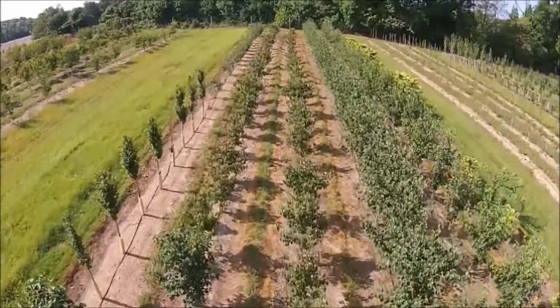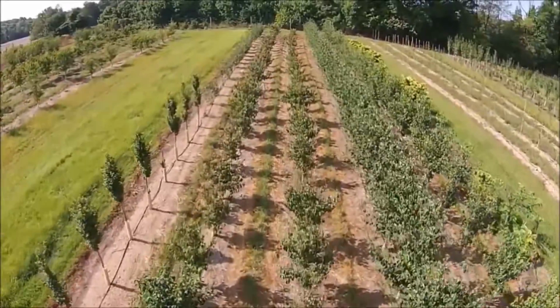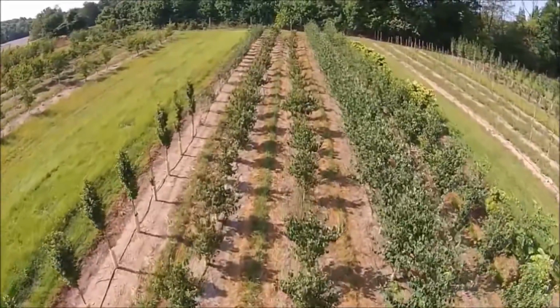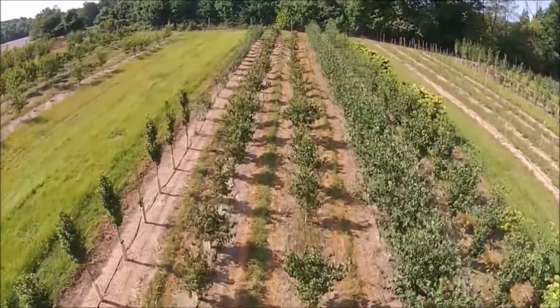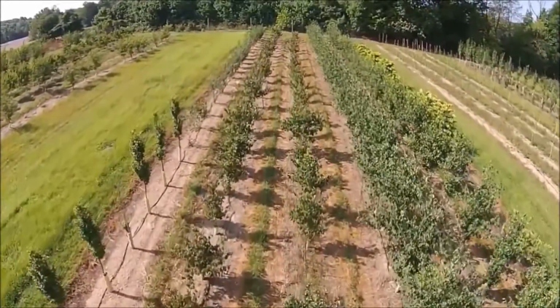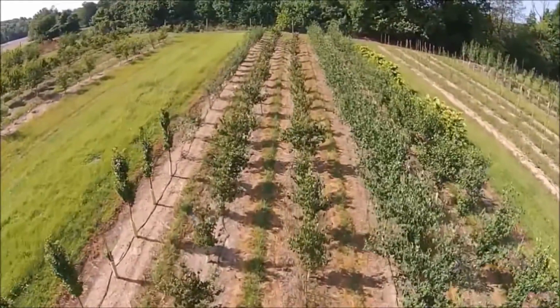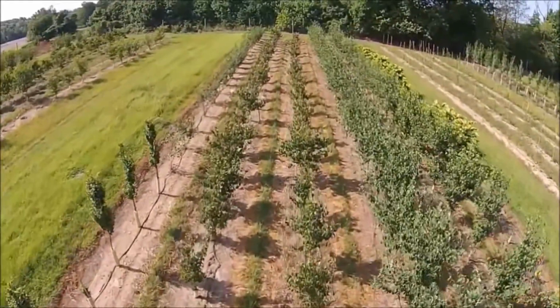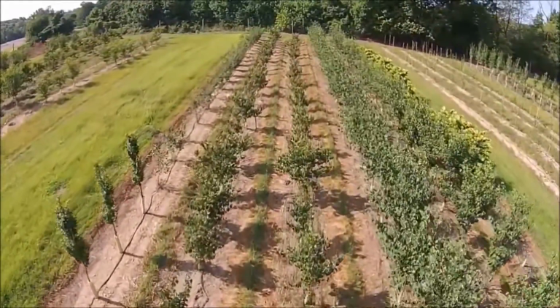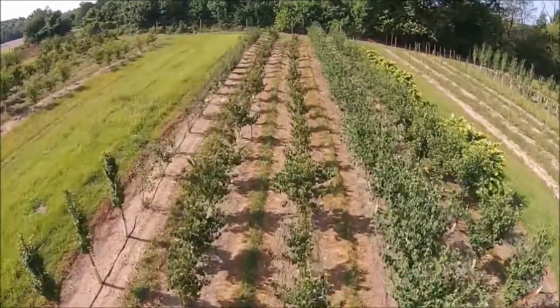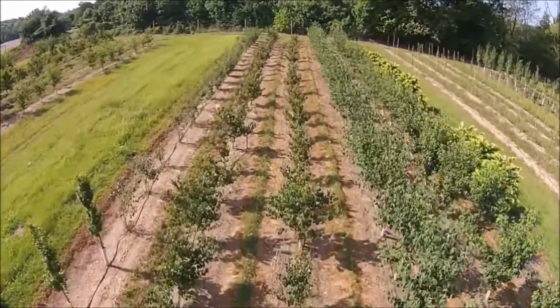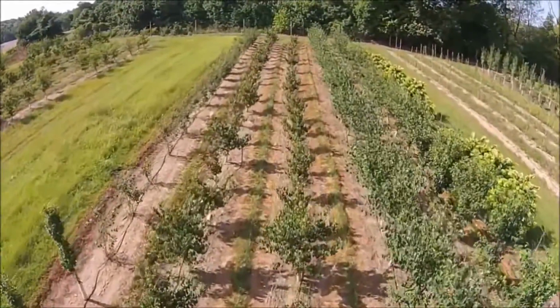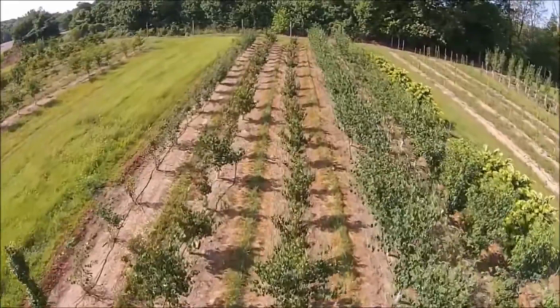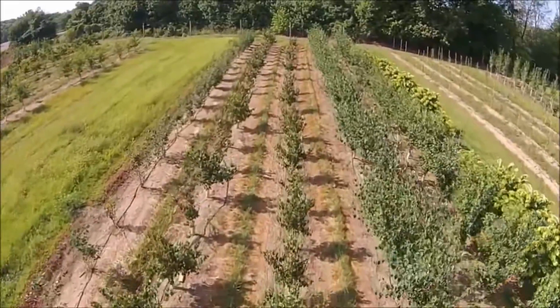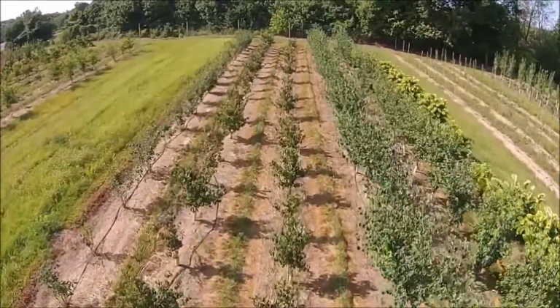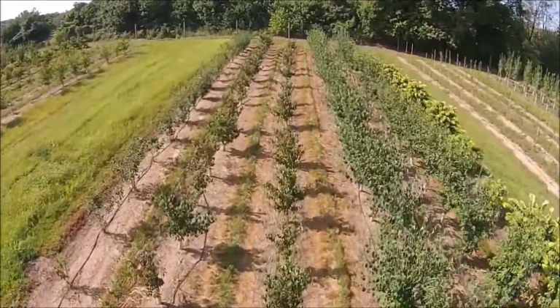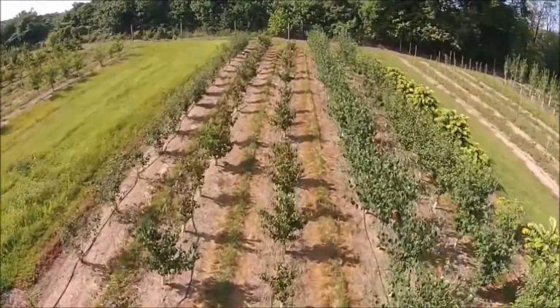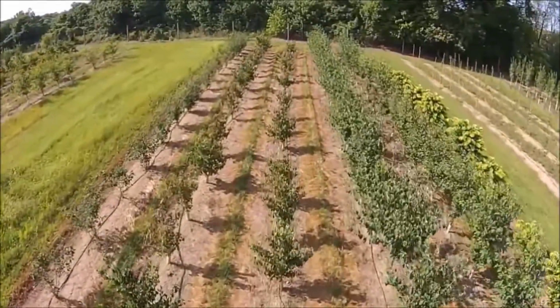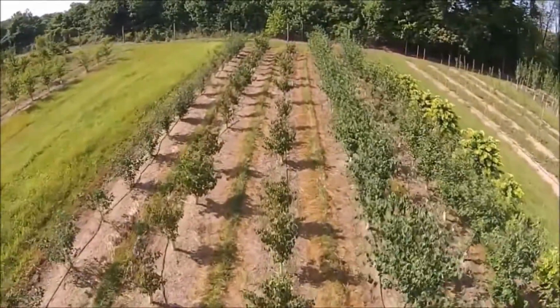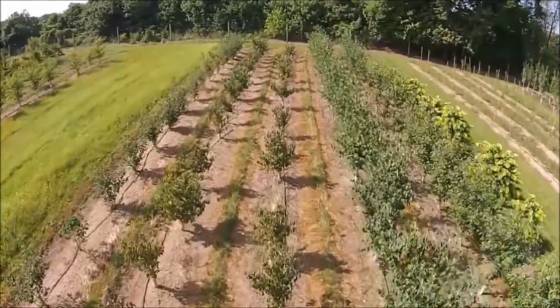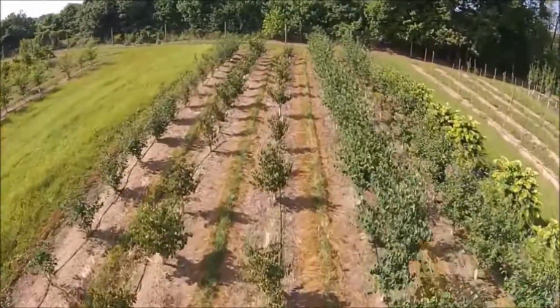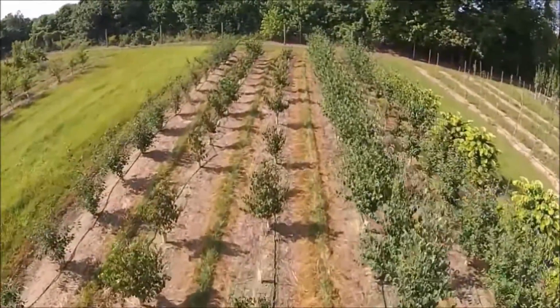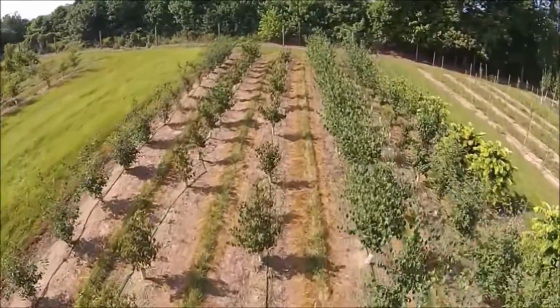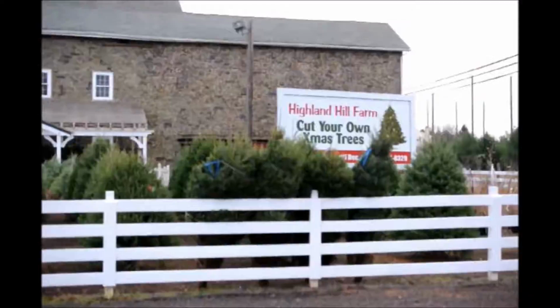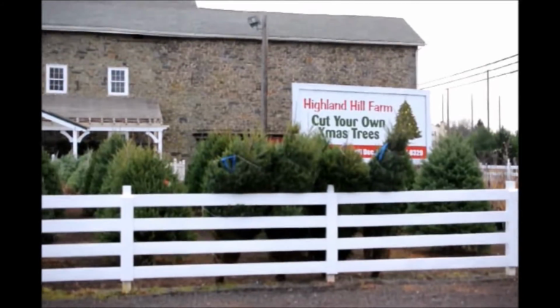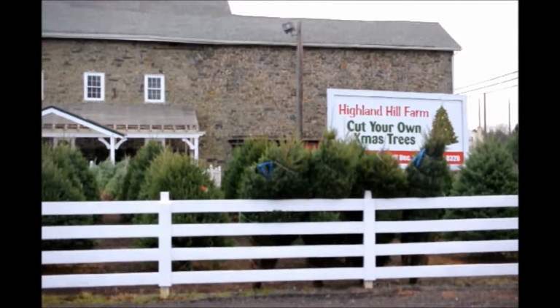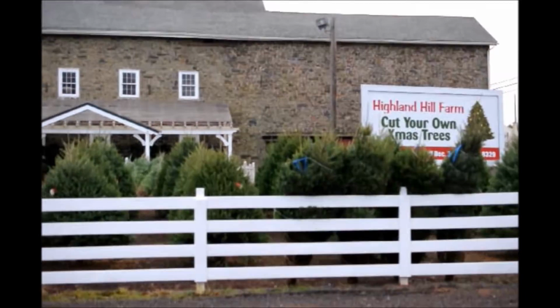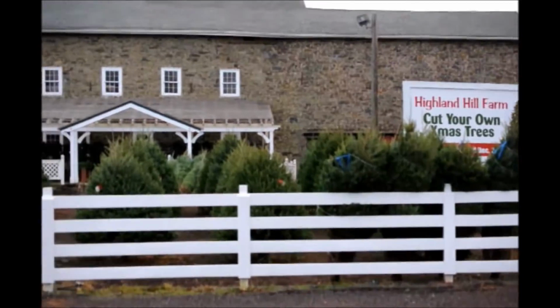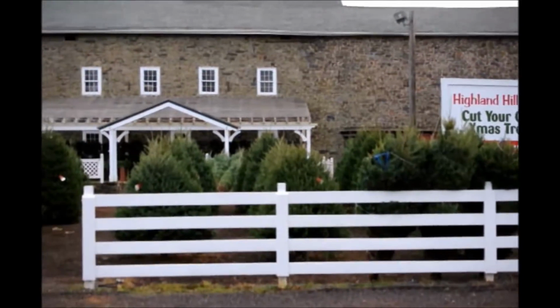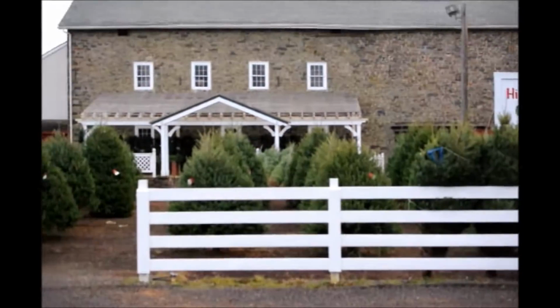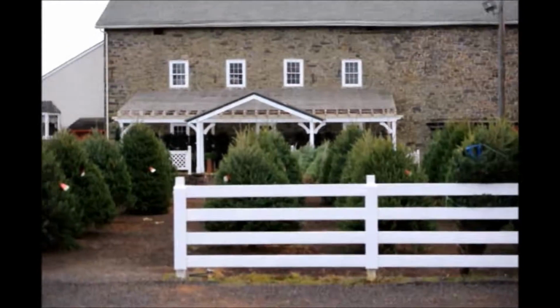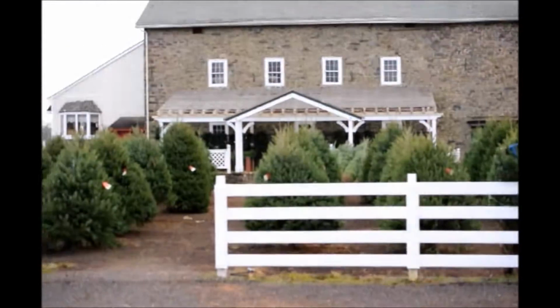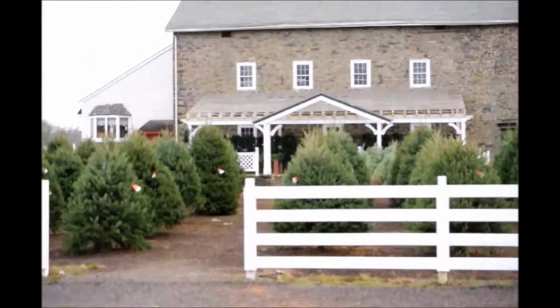Give us a call at Highland Hill Farm for your trees and shrubs: 215-651-8329. We ship from Fountainville, PA; Milan, PA; Lenoir, North Carolina; and McMinnville, Tennessee. Thank you.